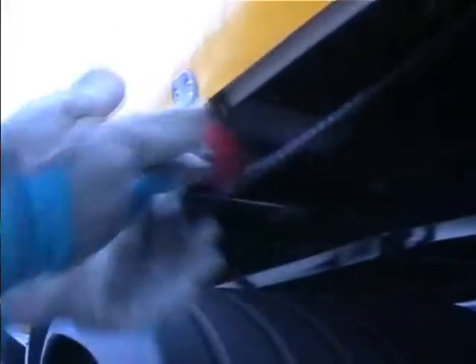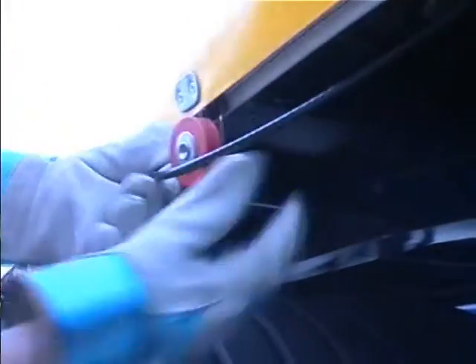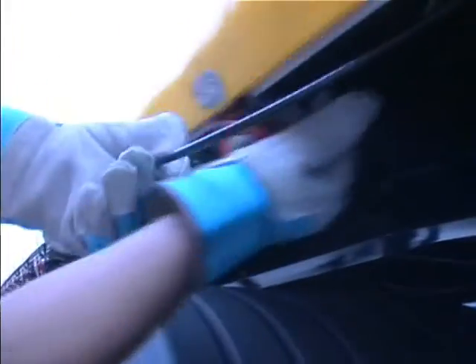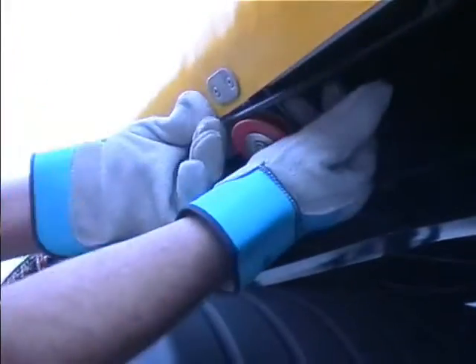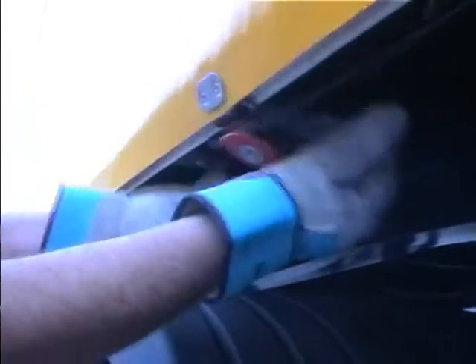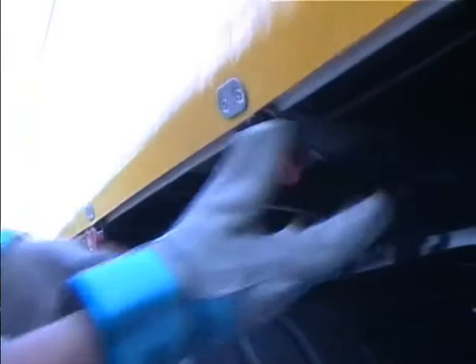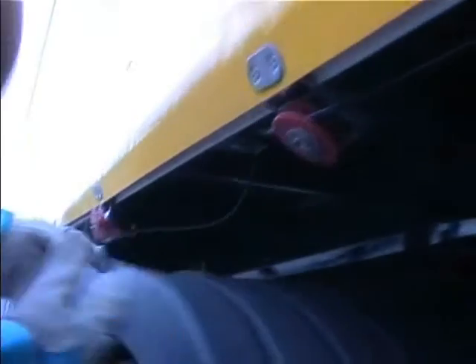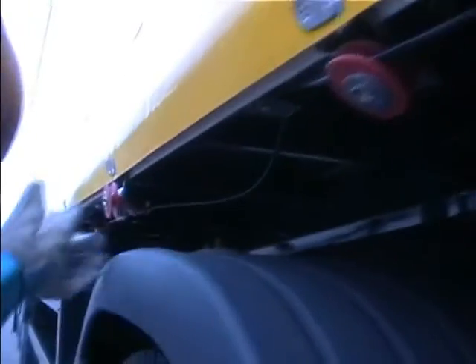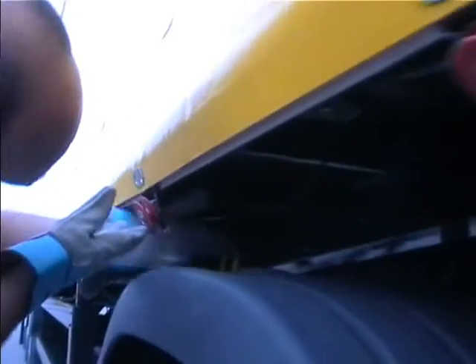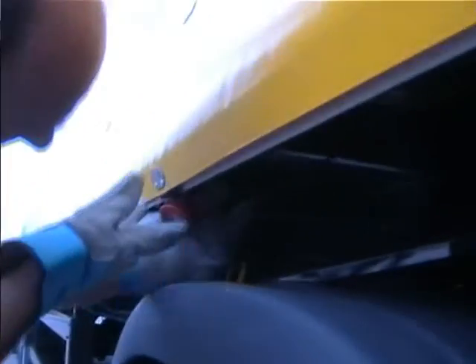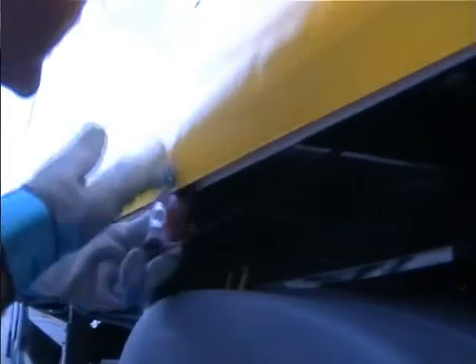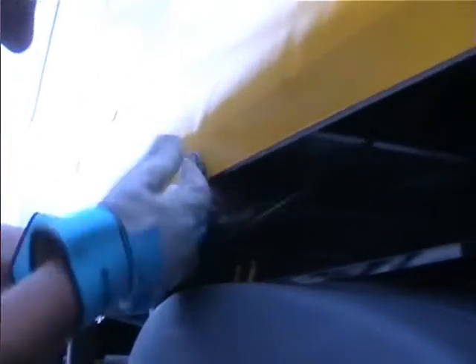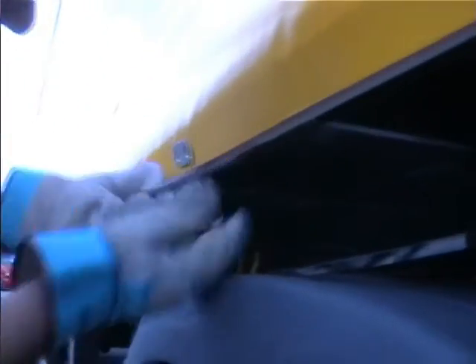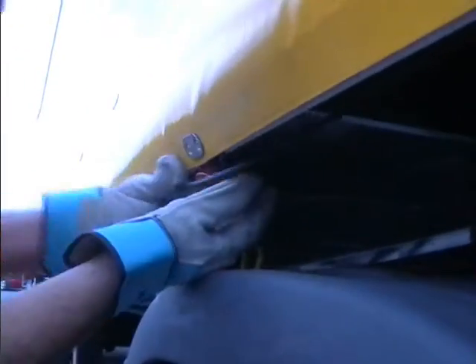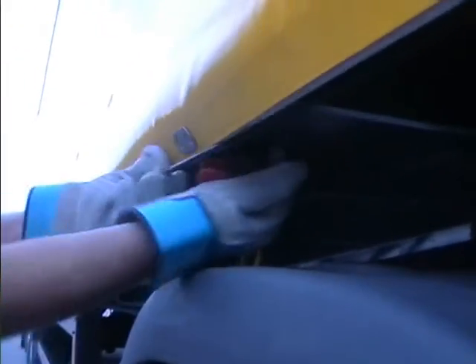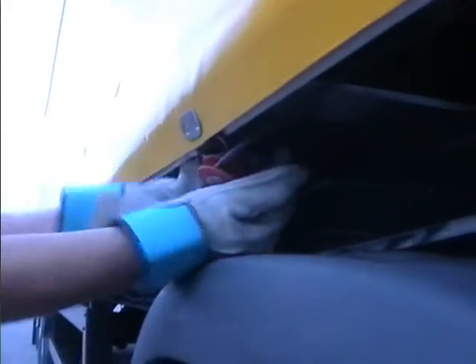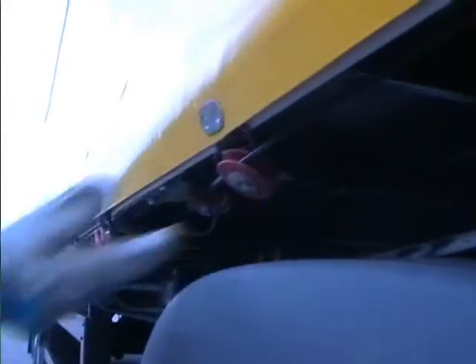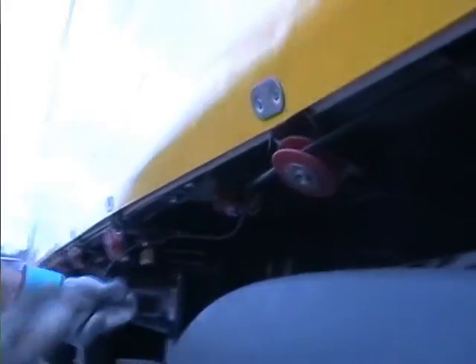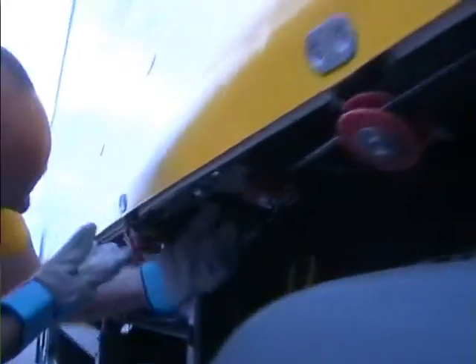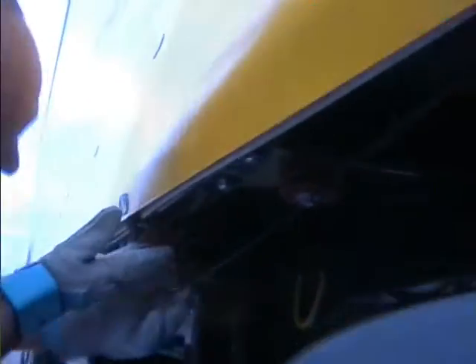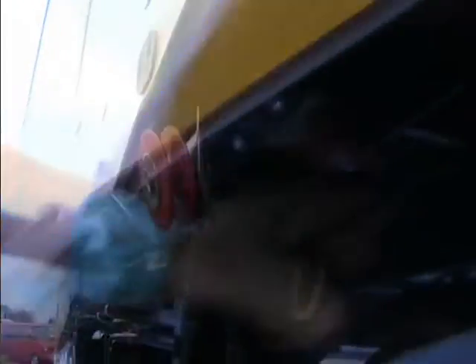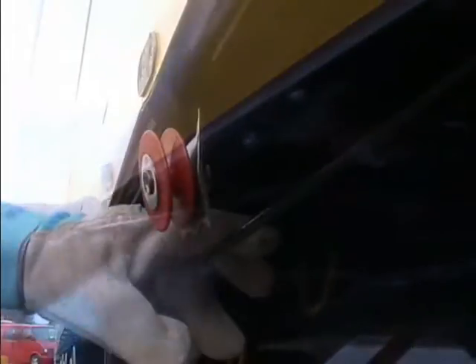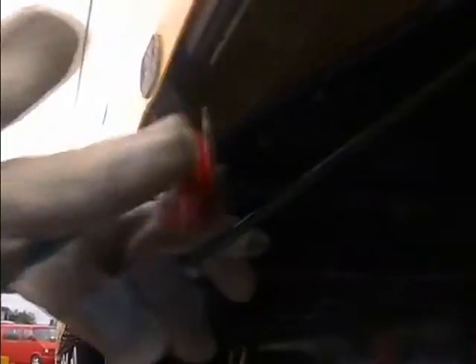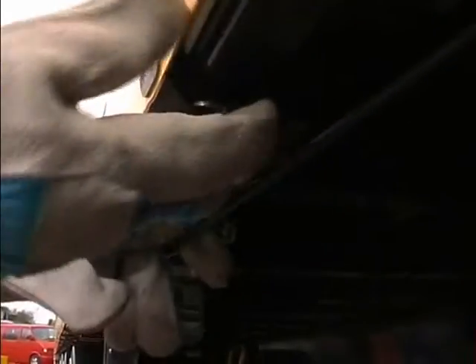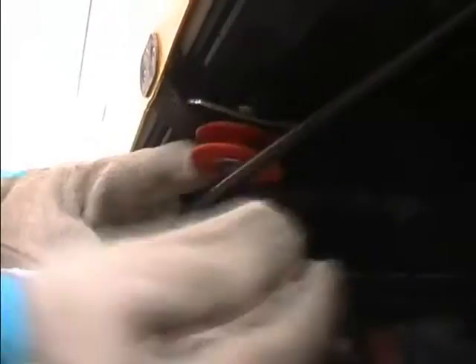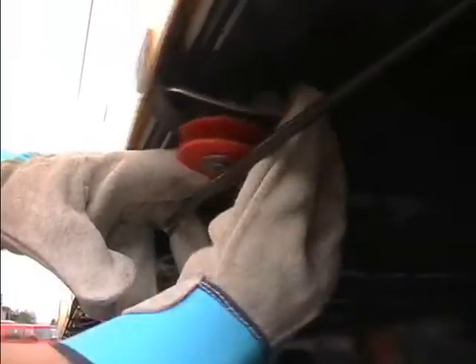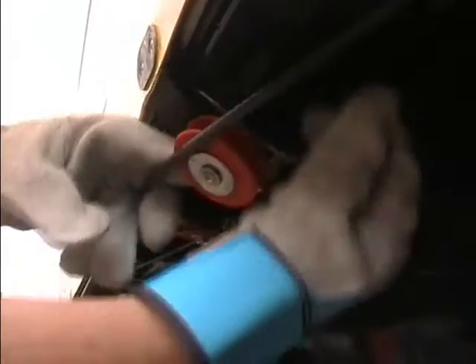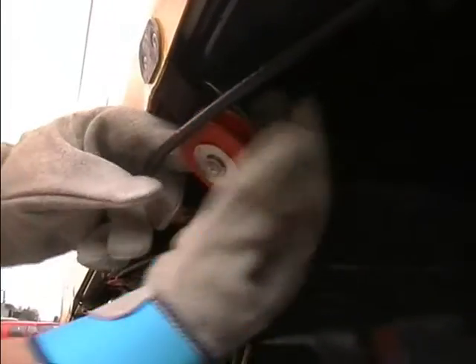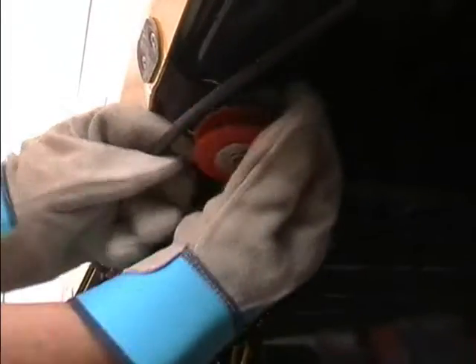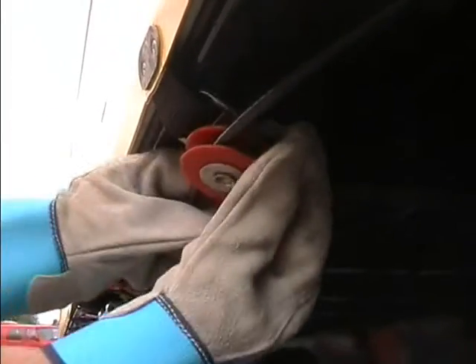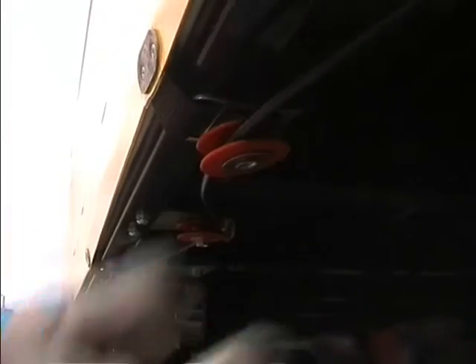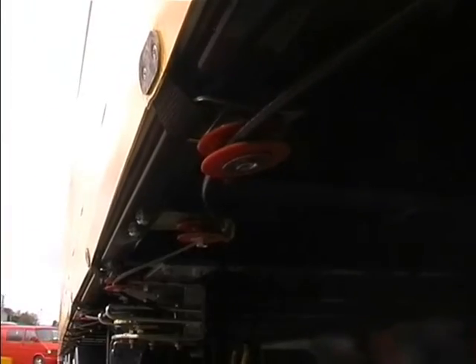To position the pulleys, moving towards the rear of the trailer, simply position the cable over the top of the pulleys so that it slots into the grooves as shown.